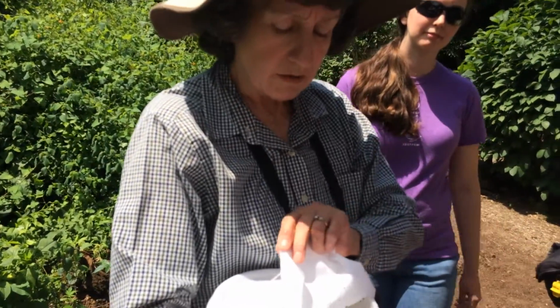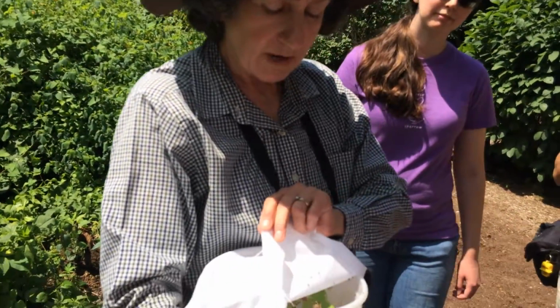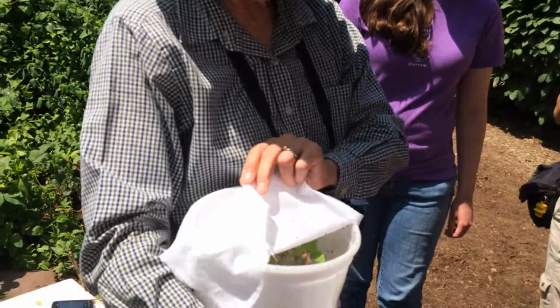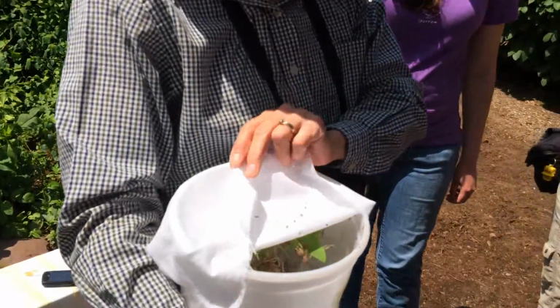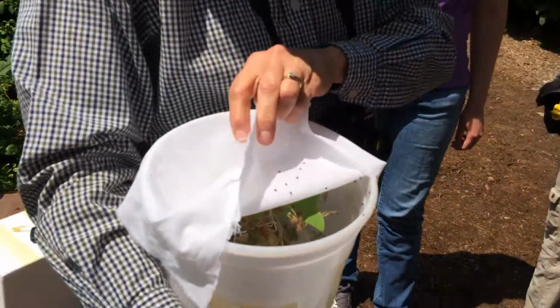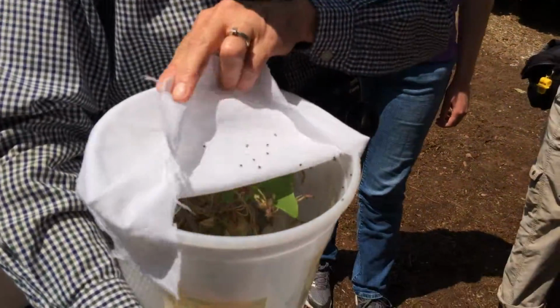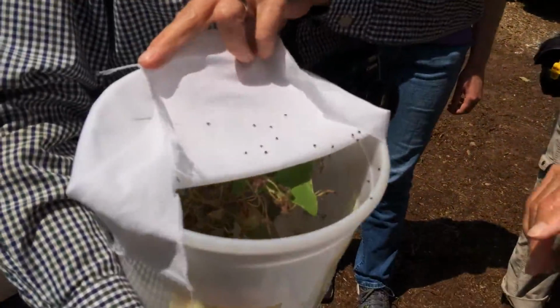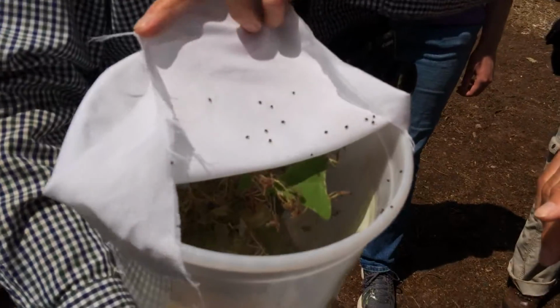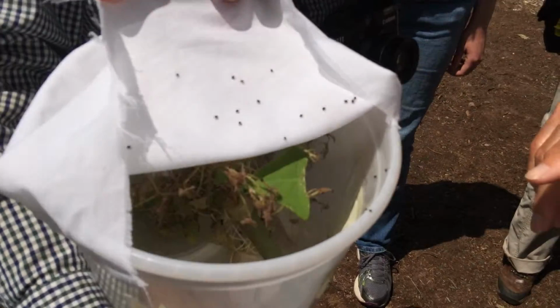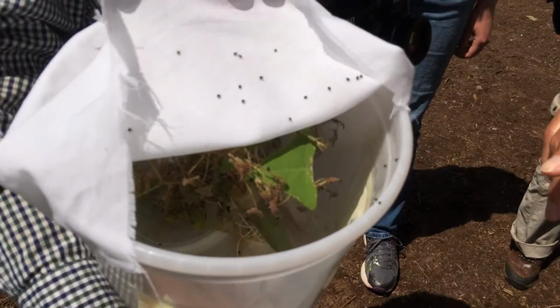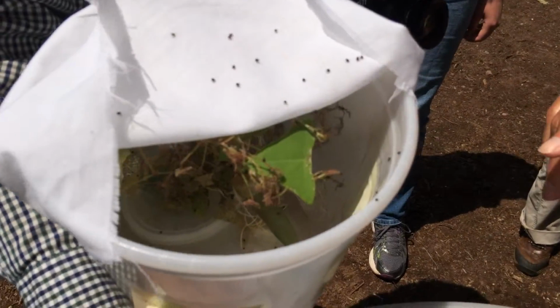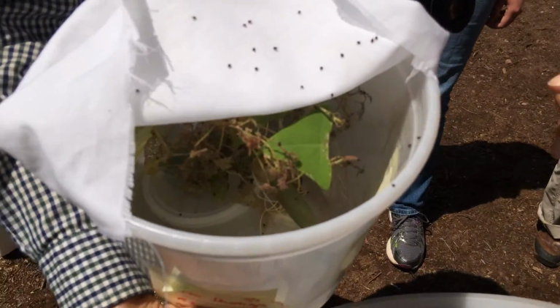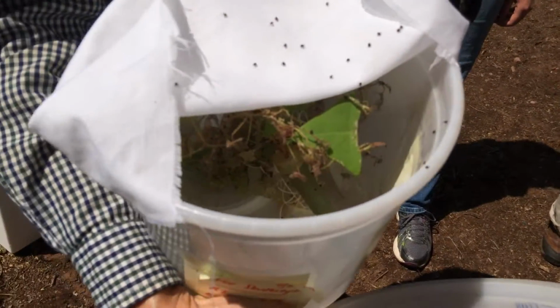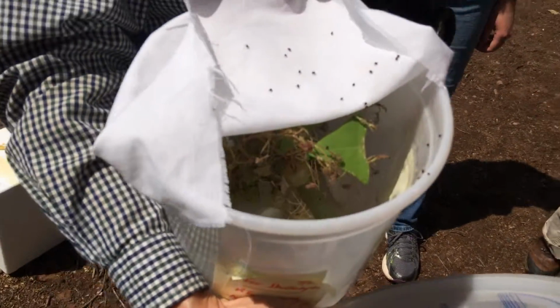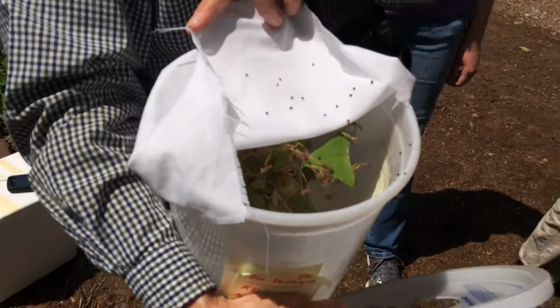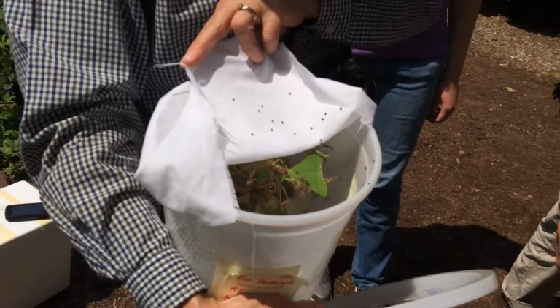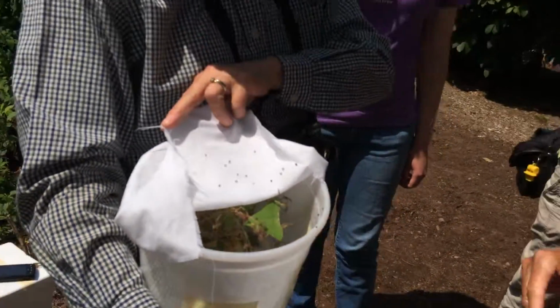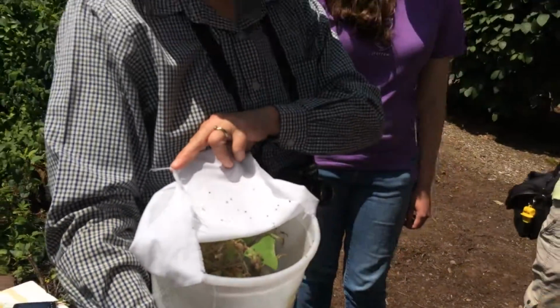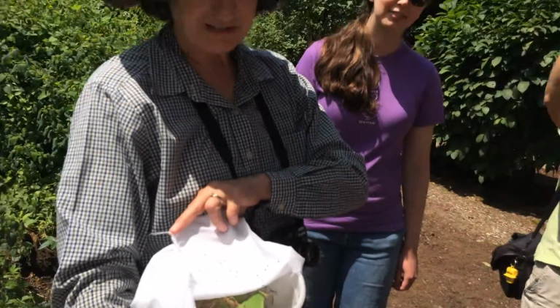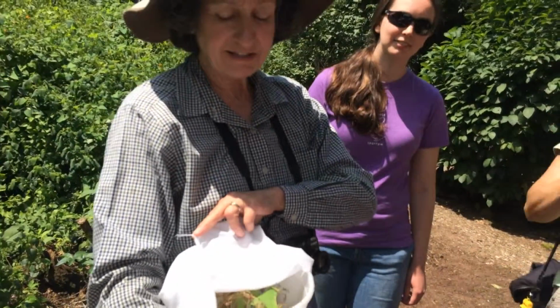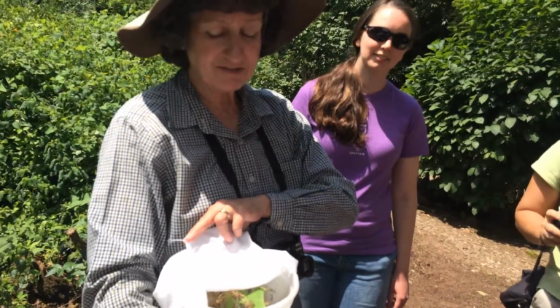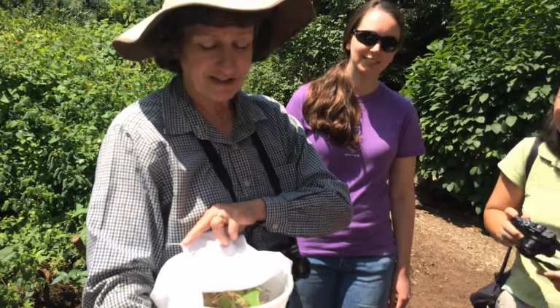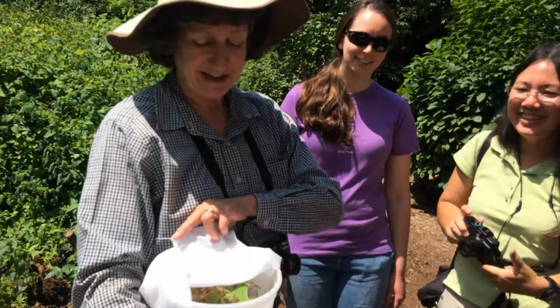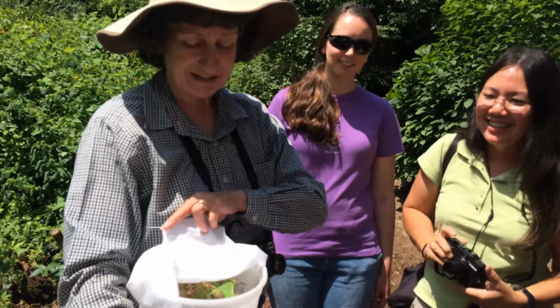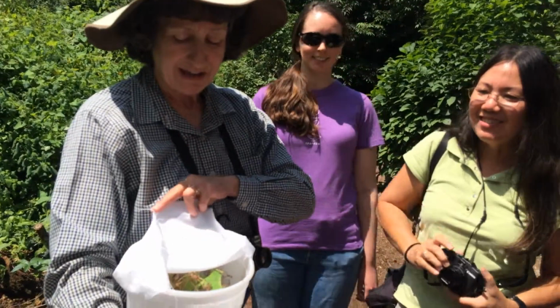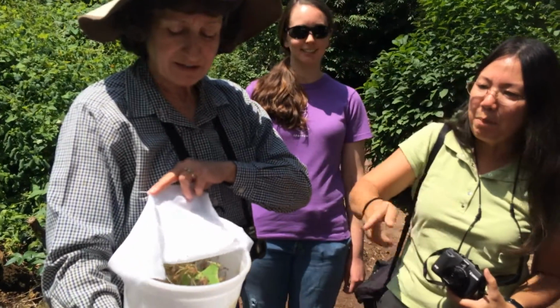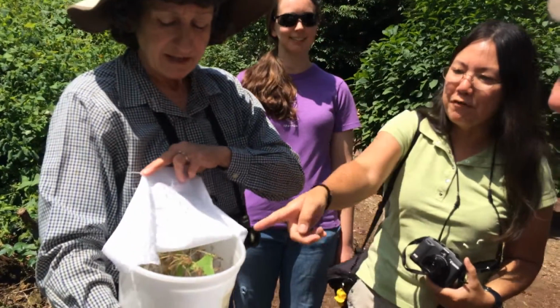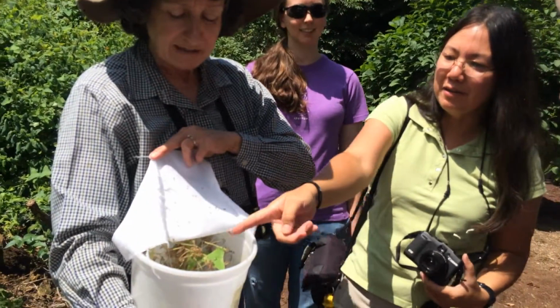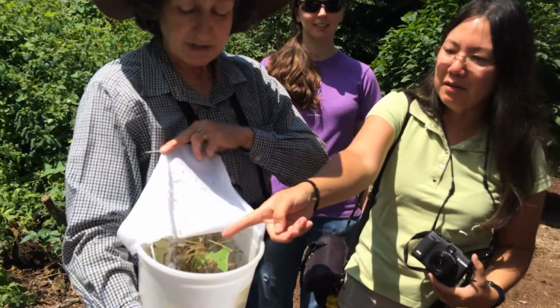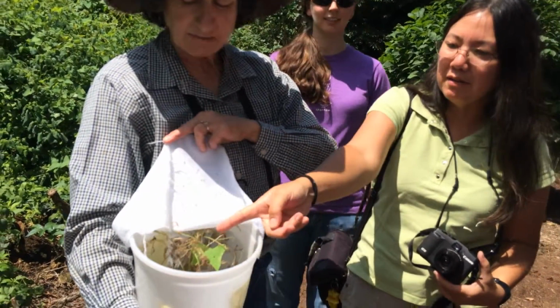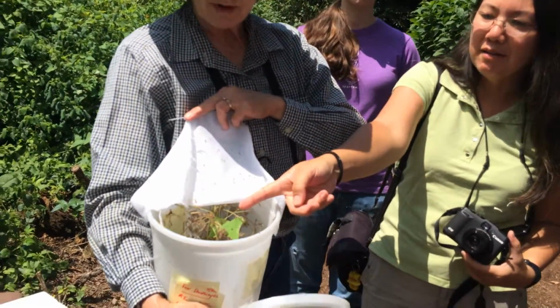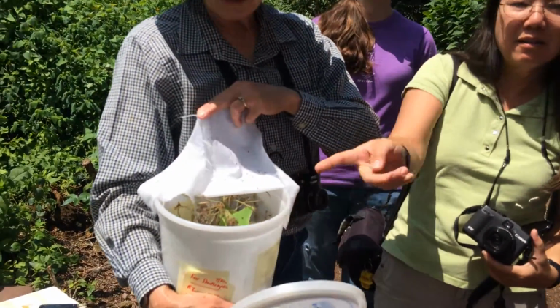They're going to be ready to come out right away. Look at them — look how small they are. They look like a tick. They're kind of the size of deer ticks. And that's how much damage they've done already.